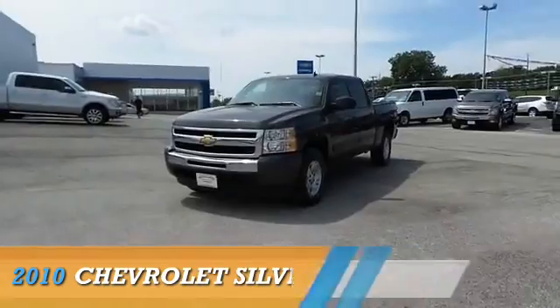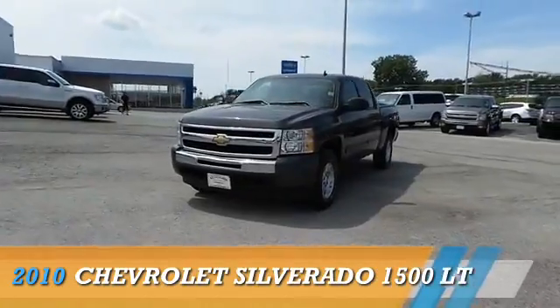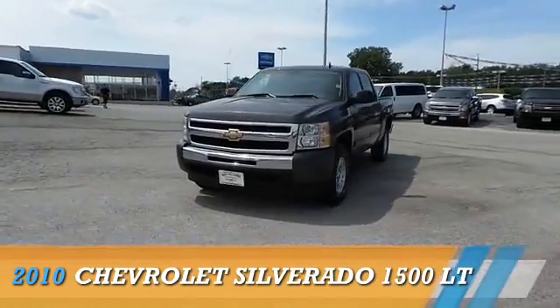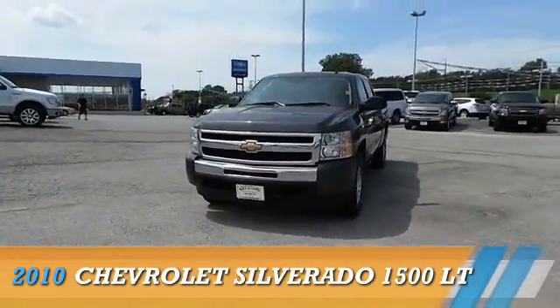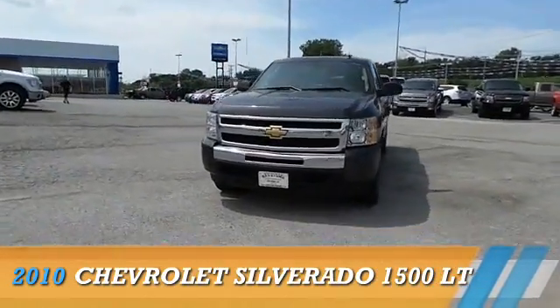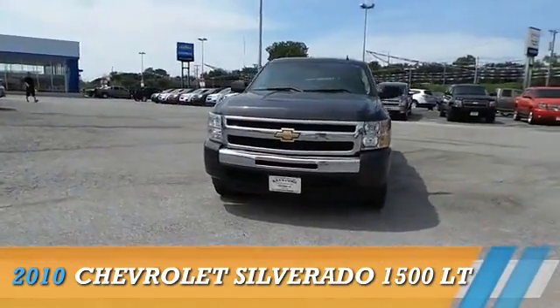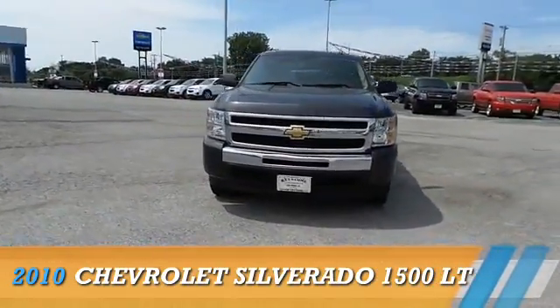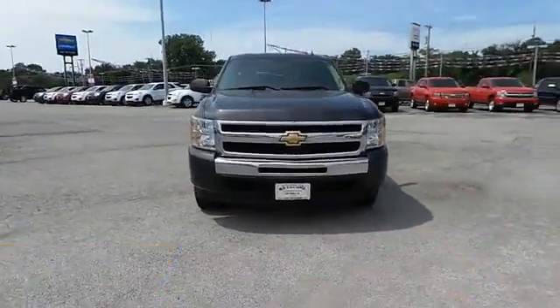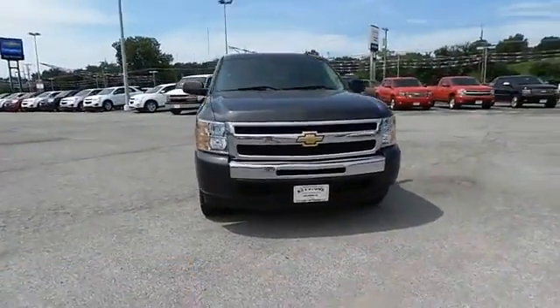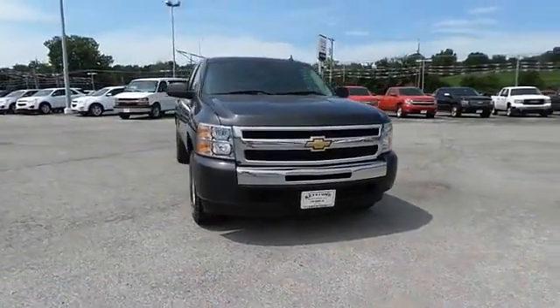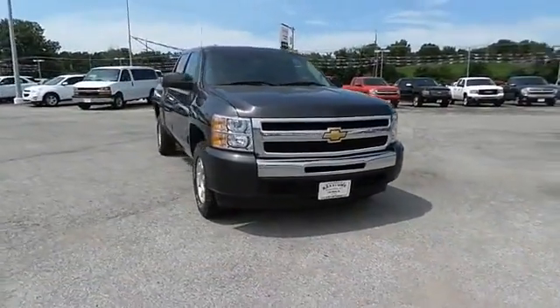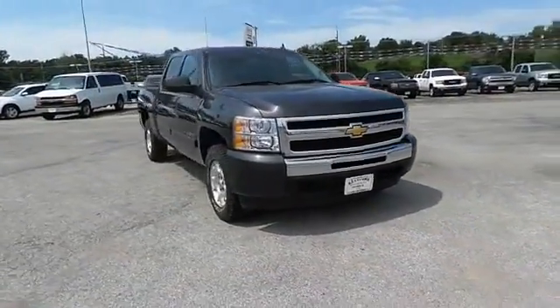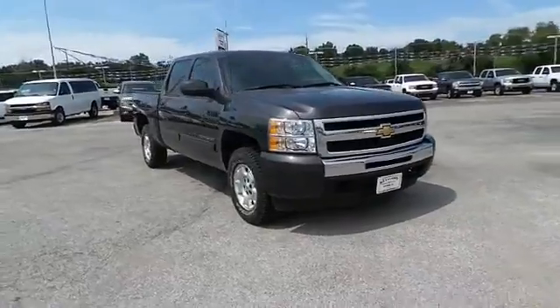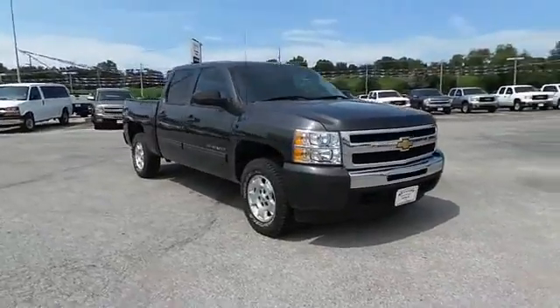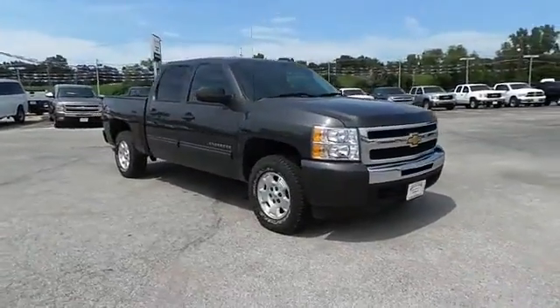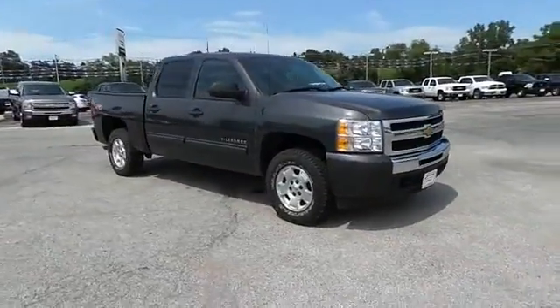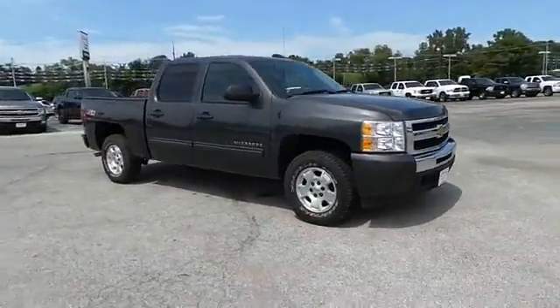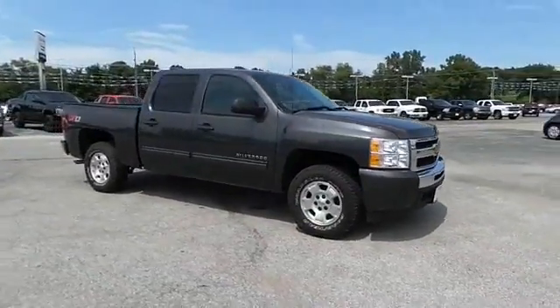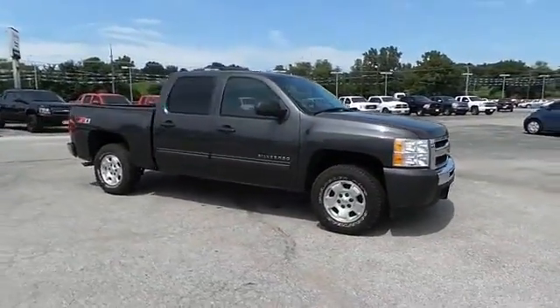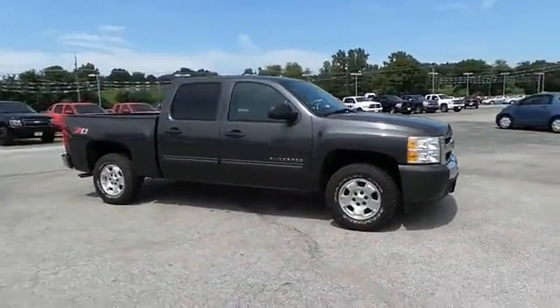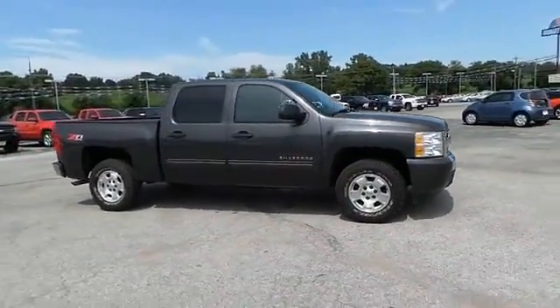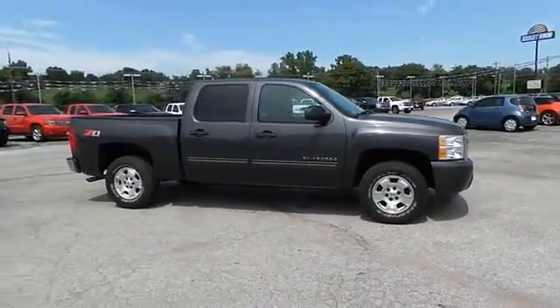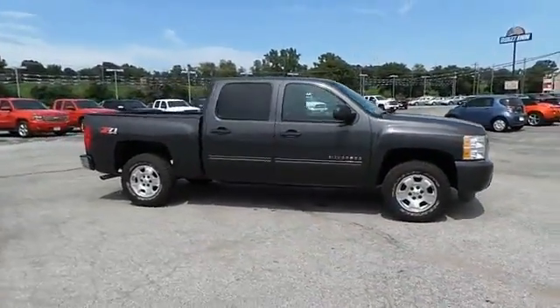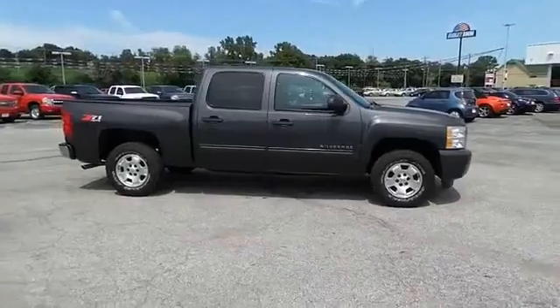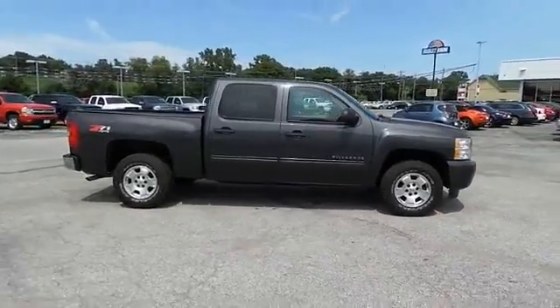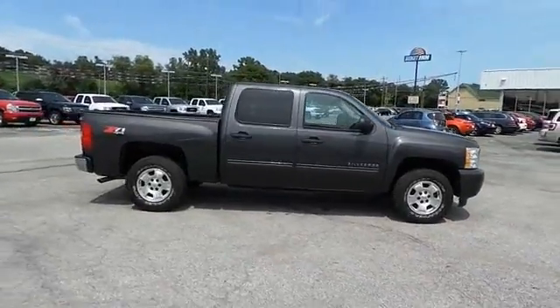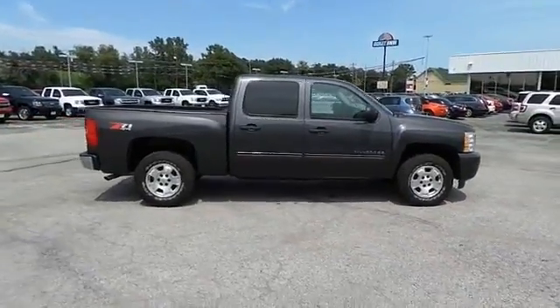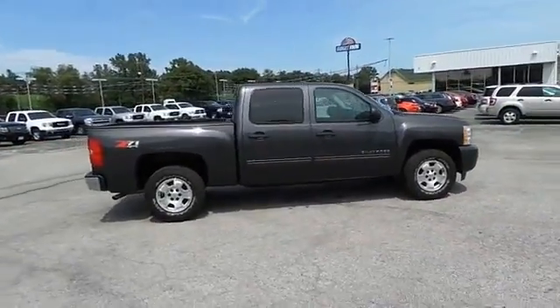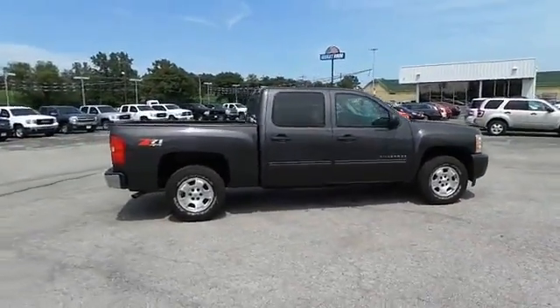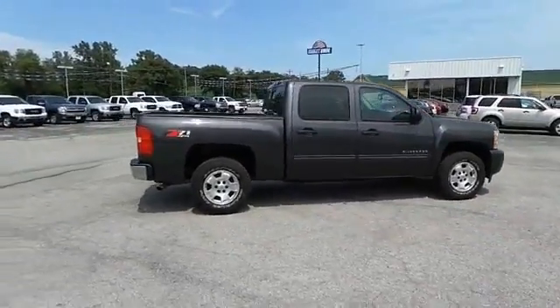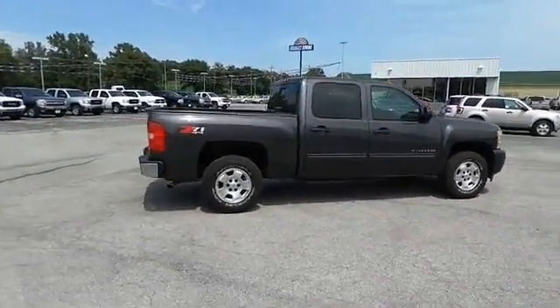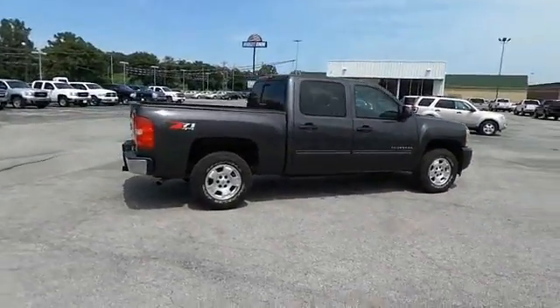Presenting the 2010 Chevrolet Silverado 1500, powered by 4-wheel drive, a 5.3 liter 8-cylinder engine, and an automatic transmission. The features include alloy rims,